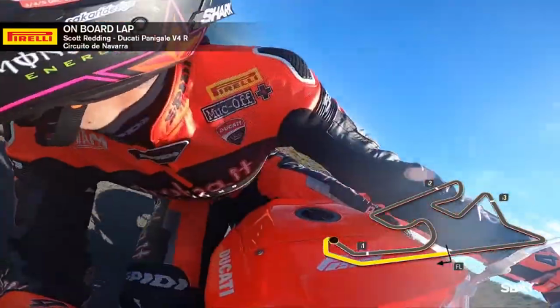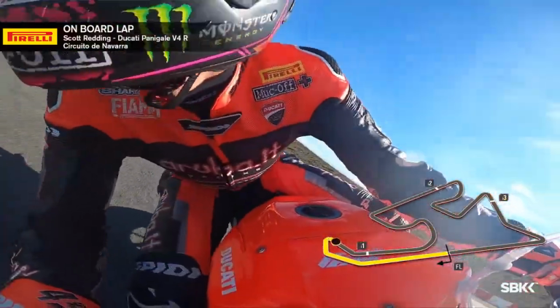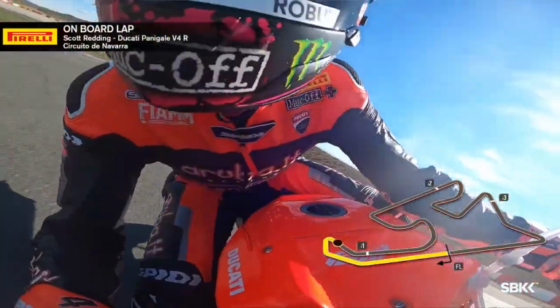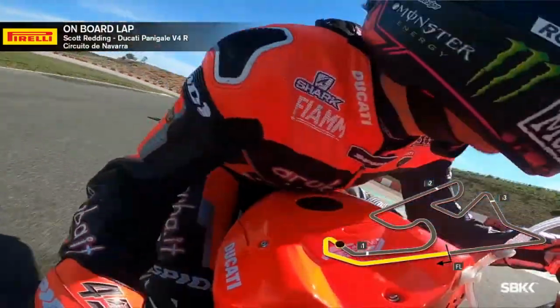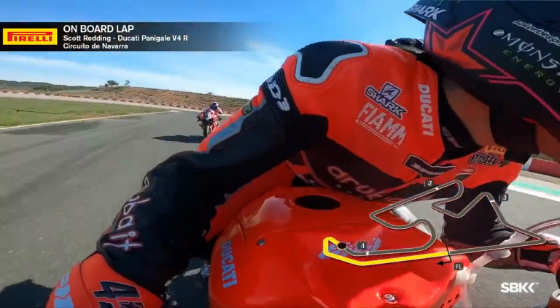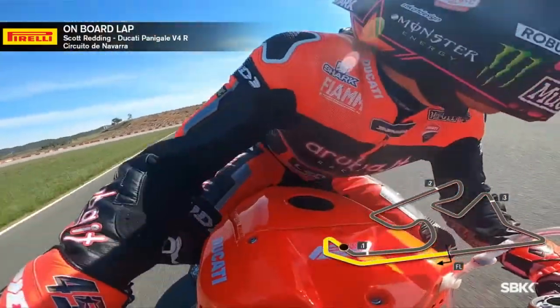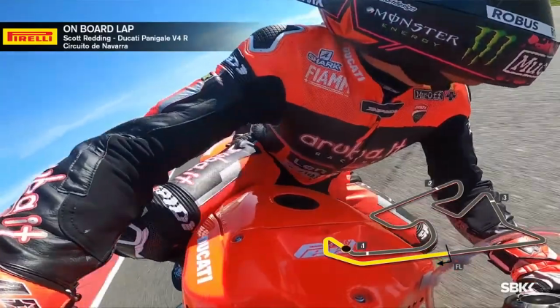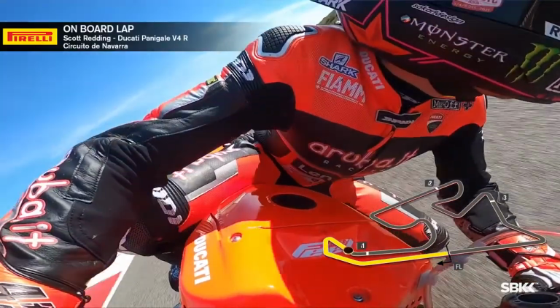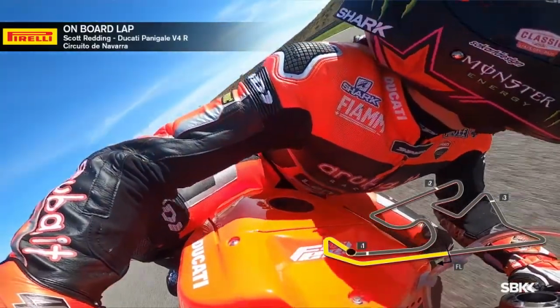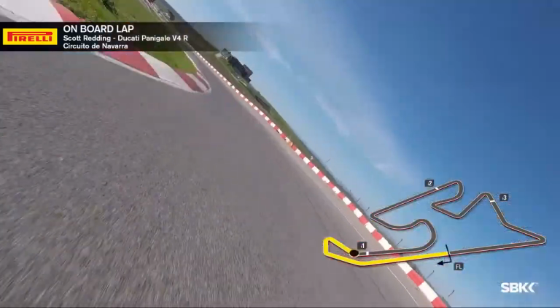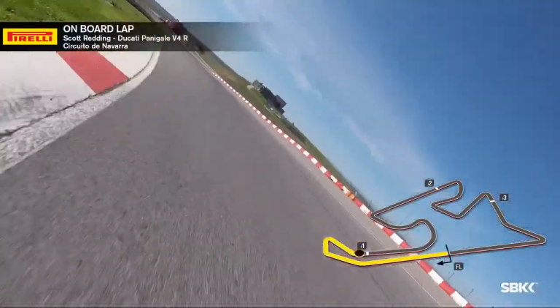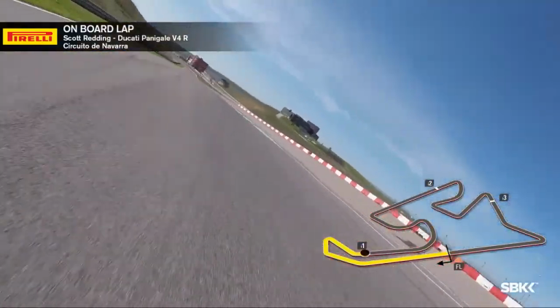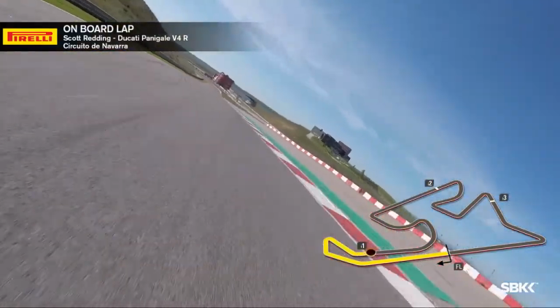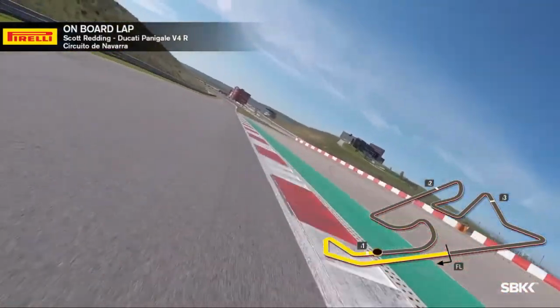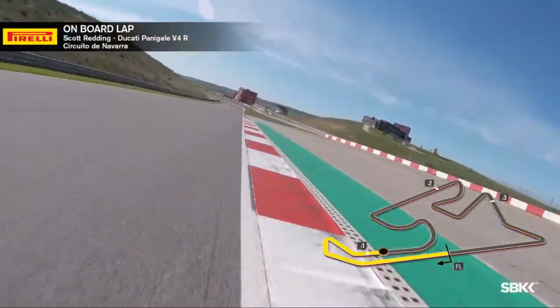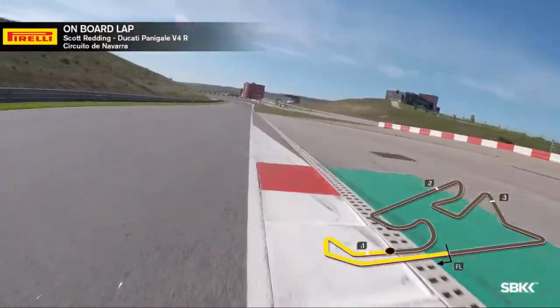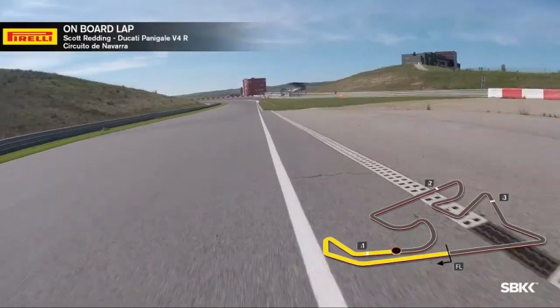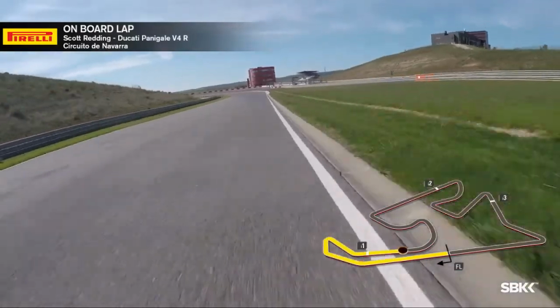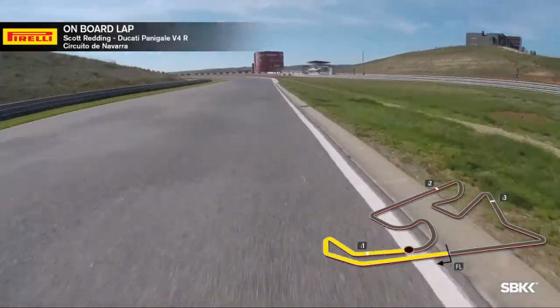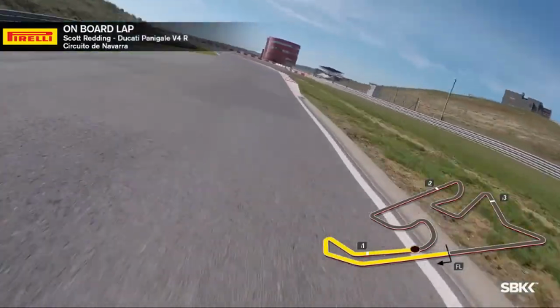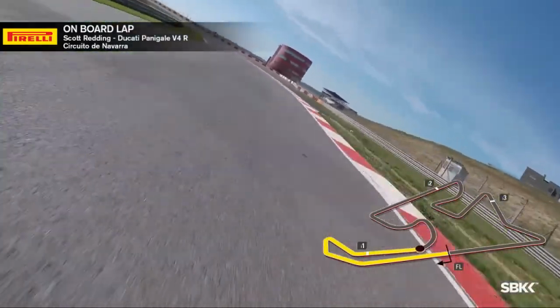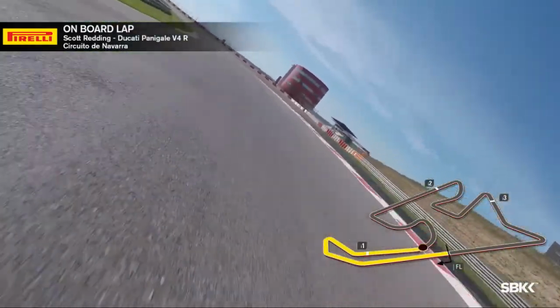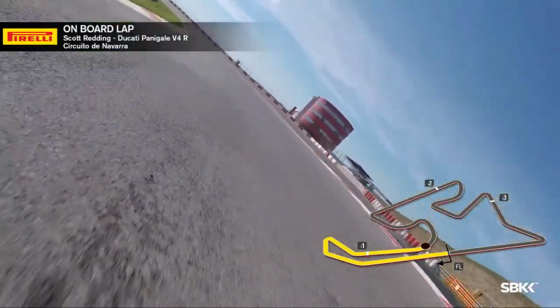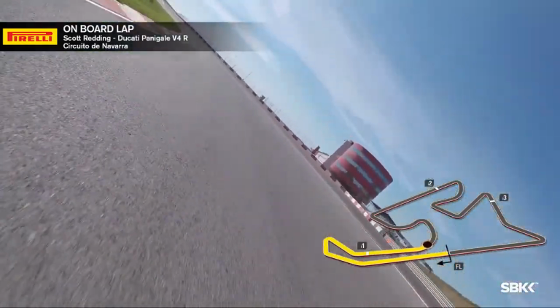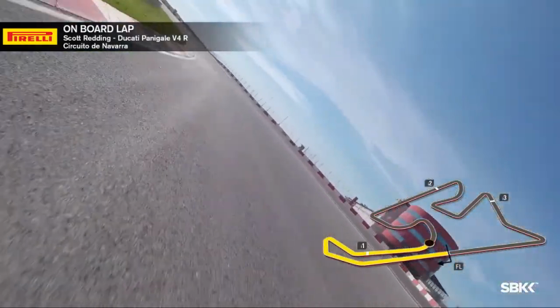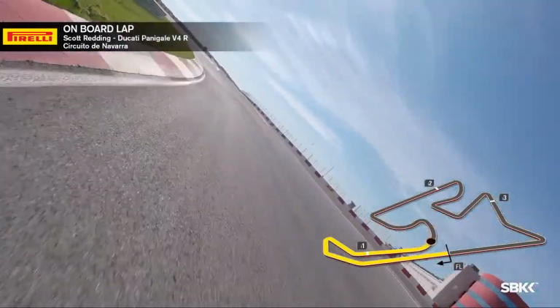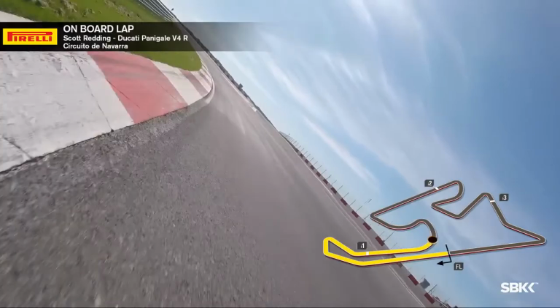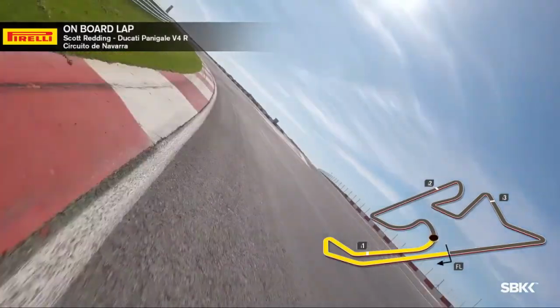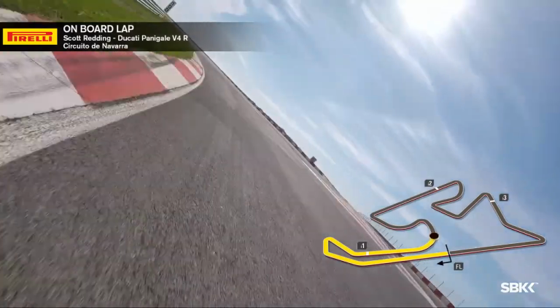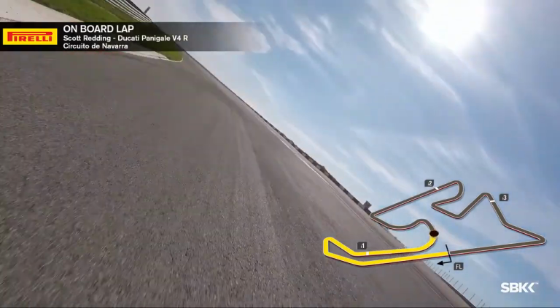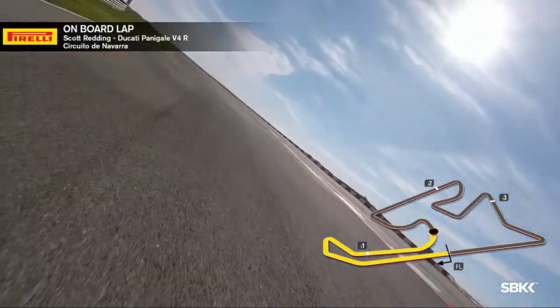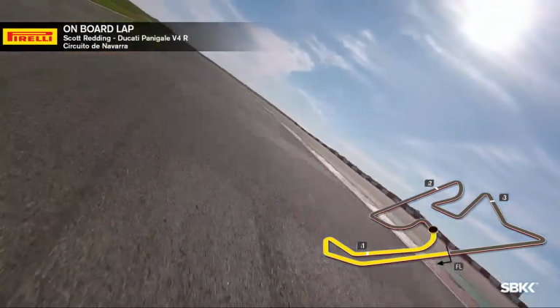We try to keep a tight line here. We need to short shift two gears to third as the track drops away and builds up a lot of speed. There's a big bump in the middle of the corner you have to pay attention to. Now we drop down to turn five, another bumpy area on the circuit.